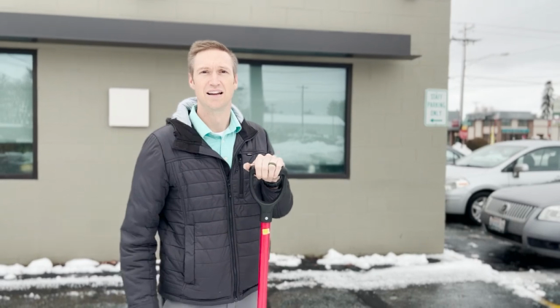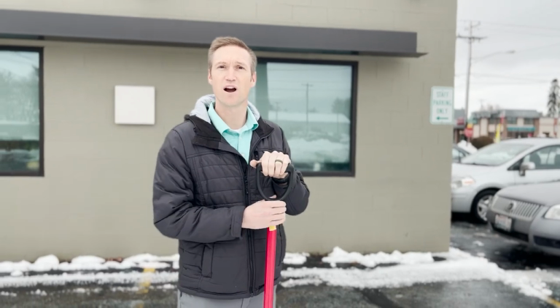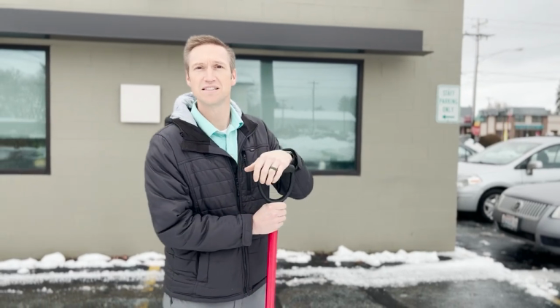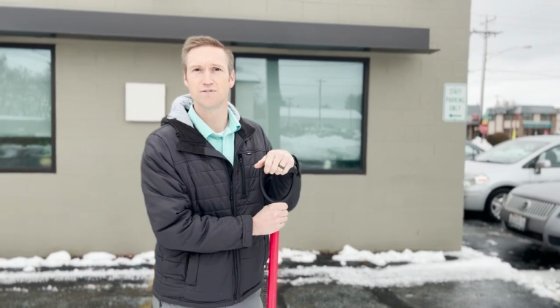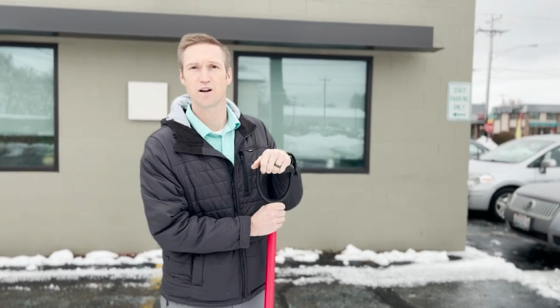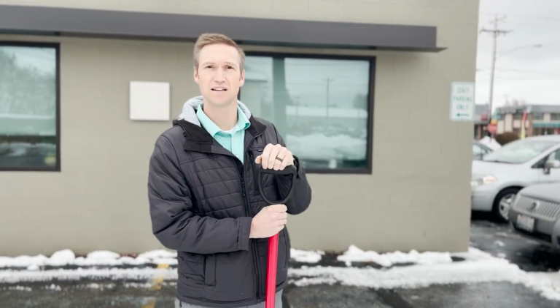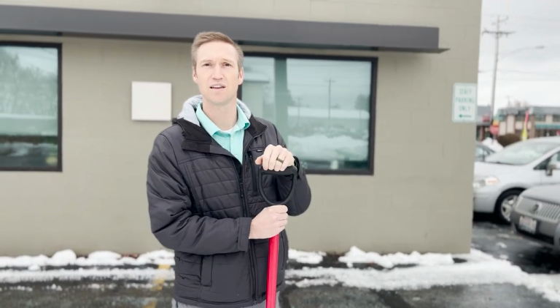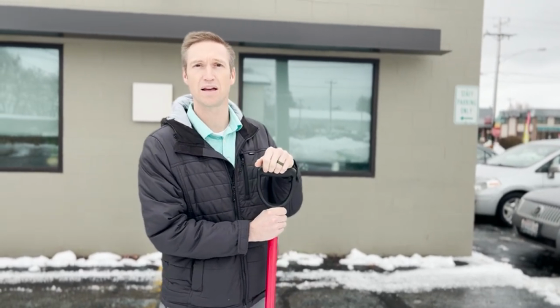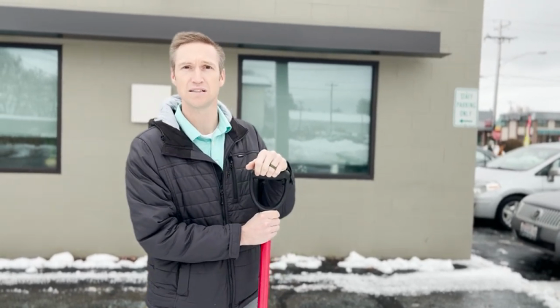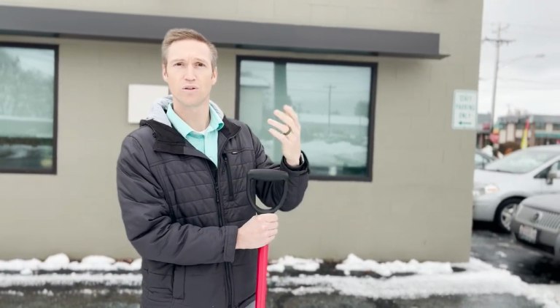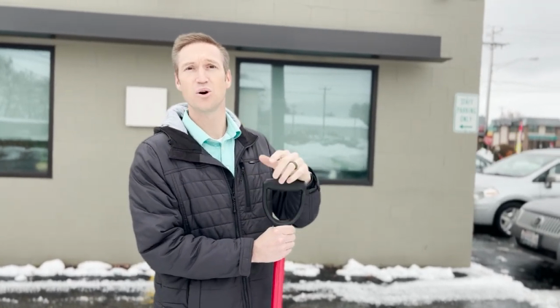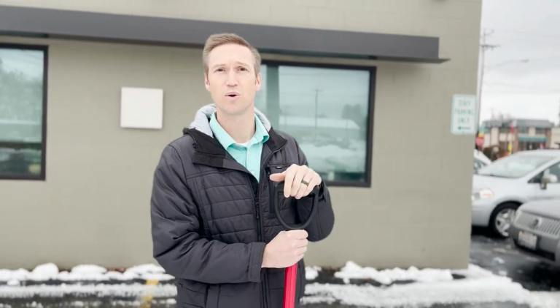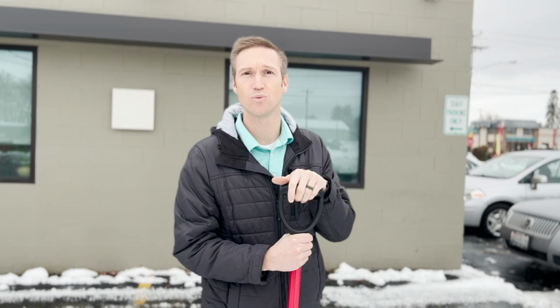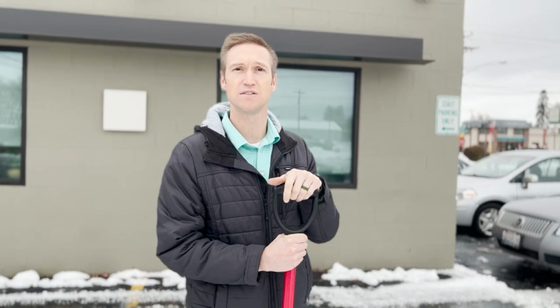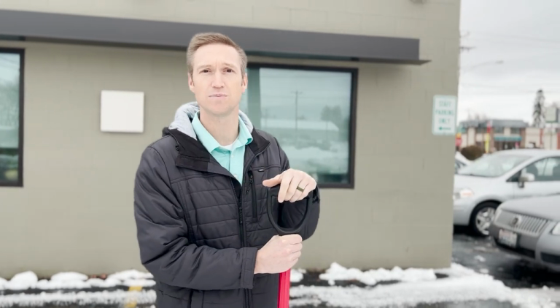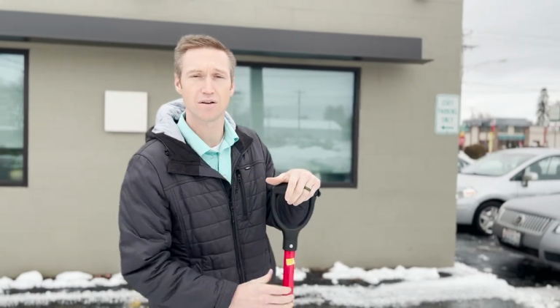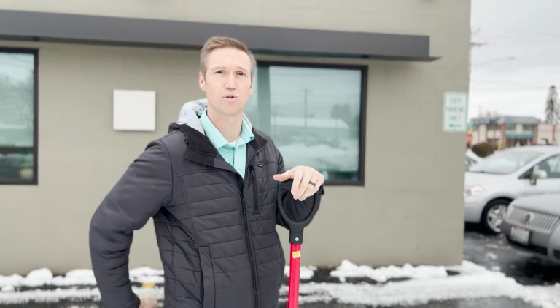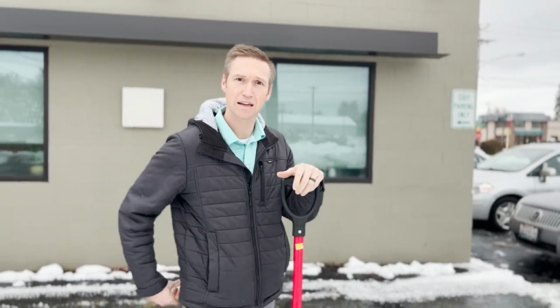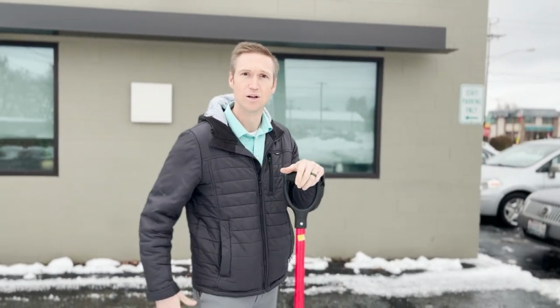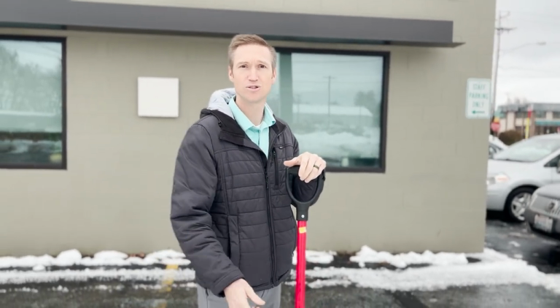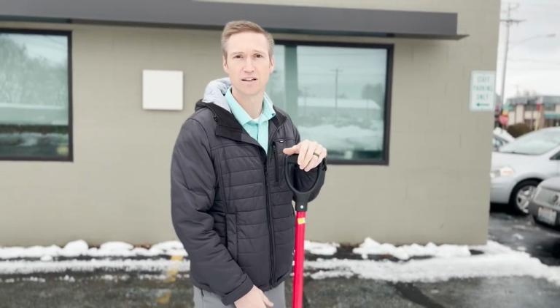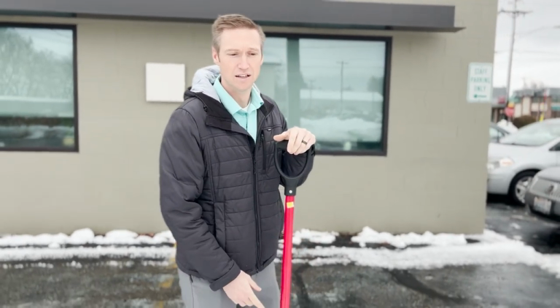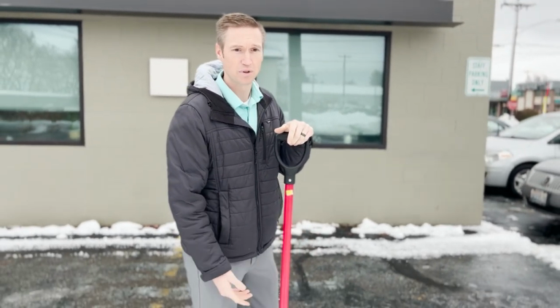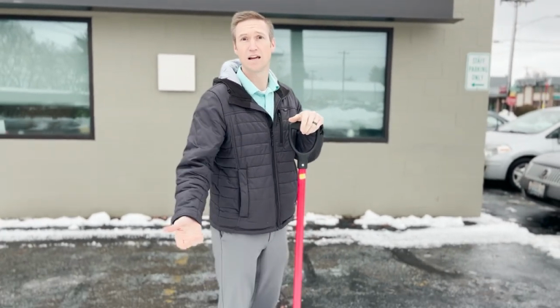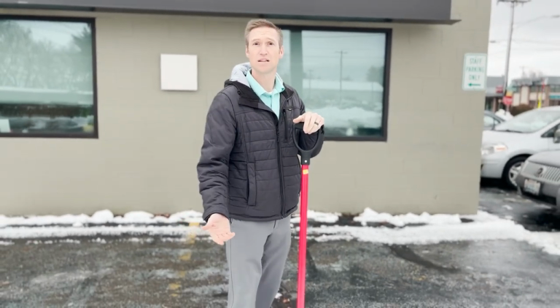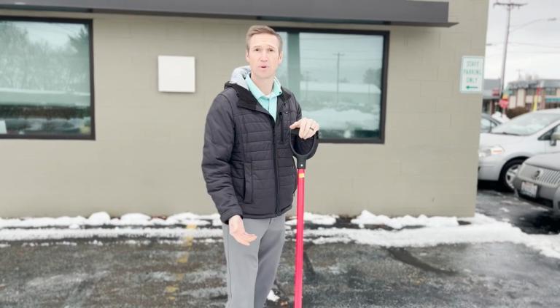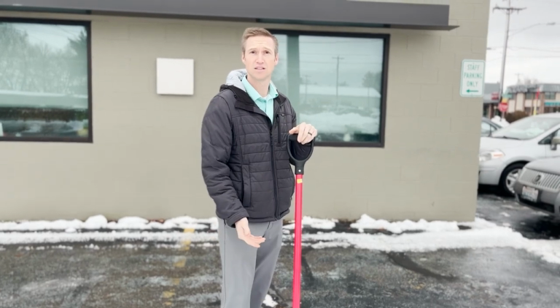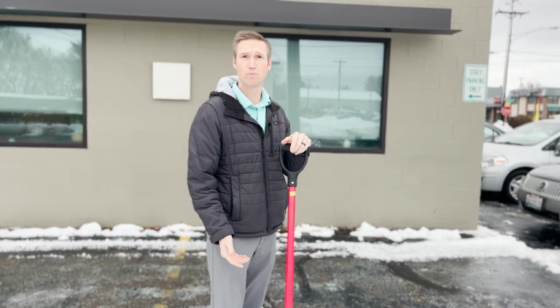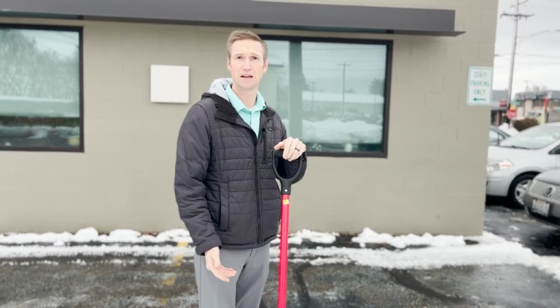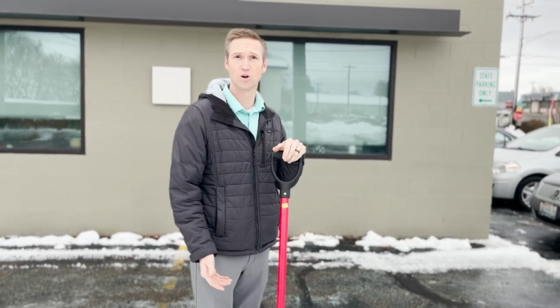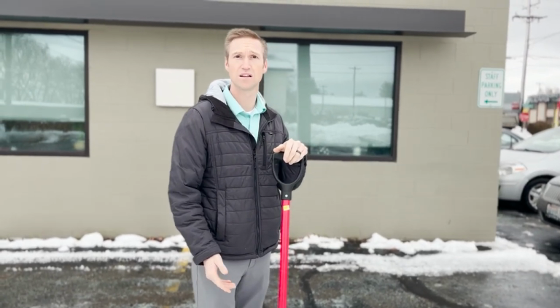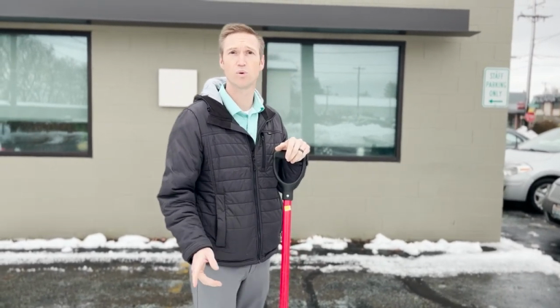Hello, Ryan Maines here, the physical therapist at Inland Therapy Pathways. With all the snow here in Spokane, I wanted to give you some tips on how not to throw your back out when you're shoveling, because 80% of the population does have low back pain, so let's not make it worse.